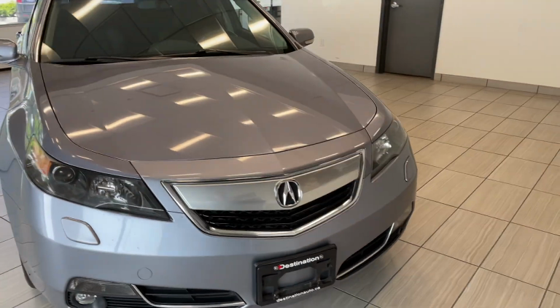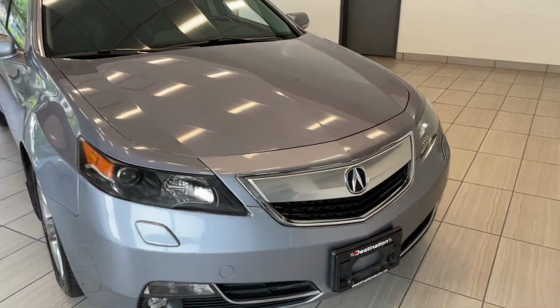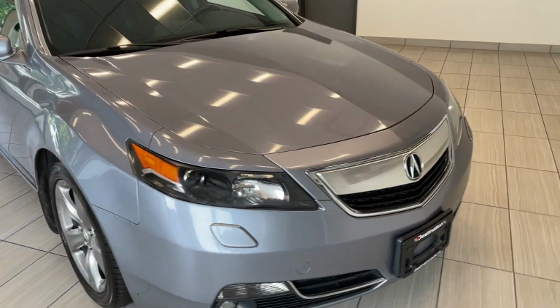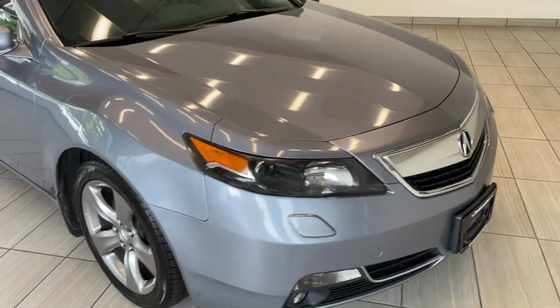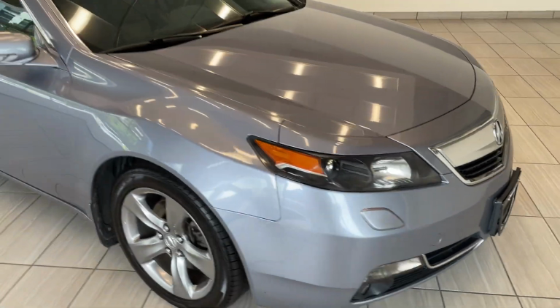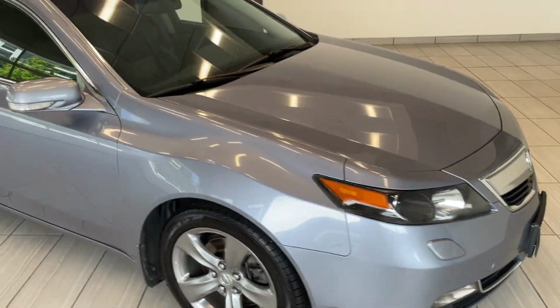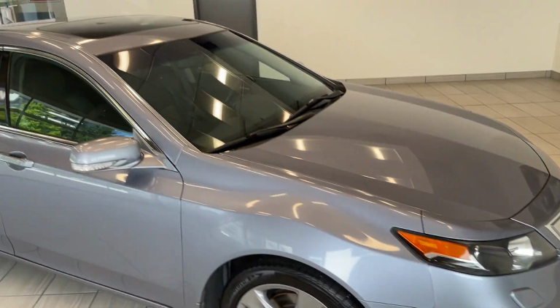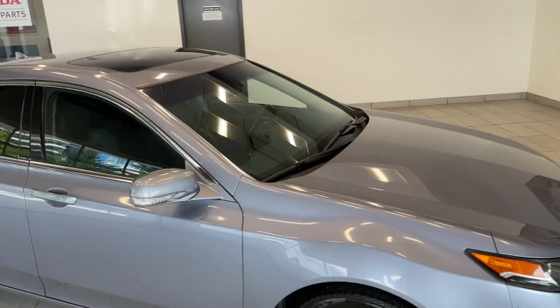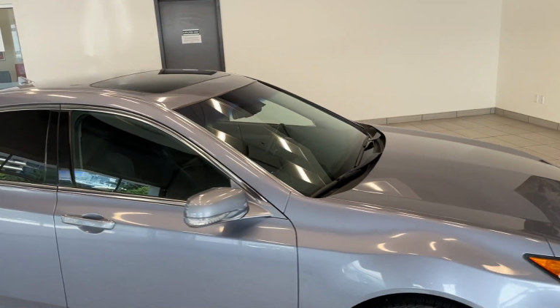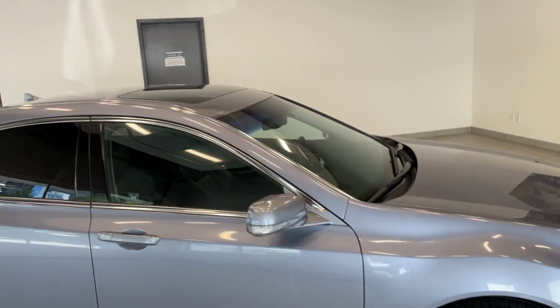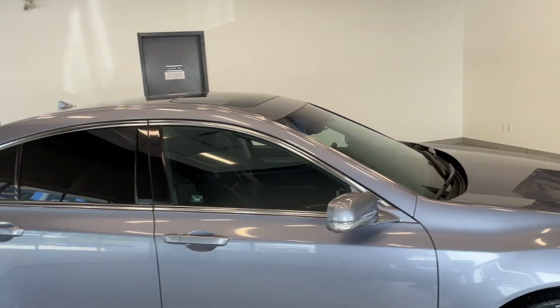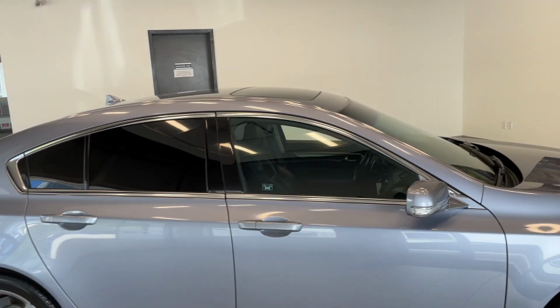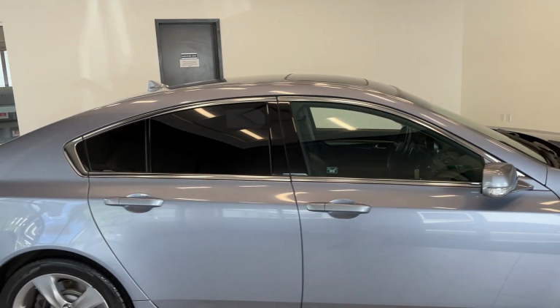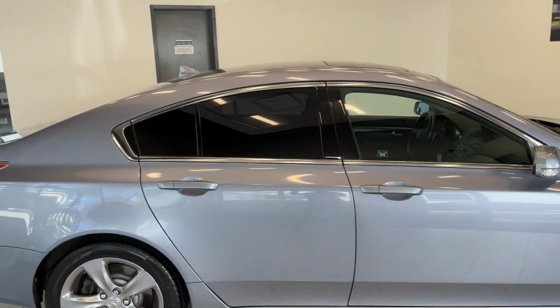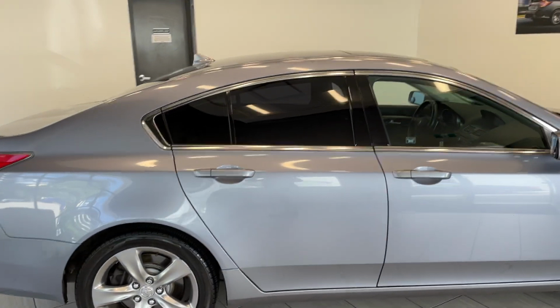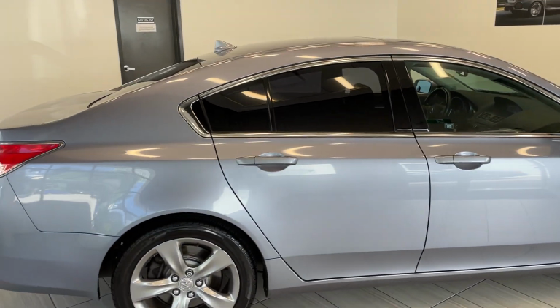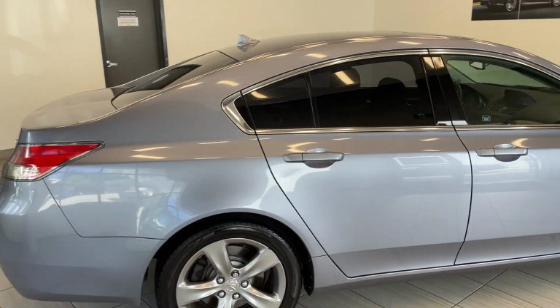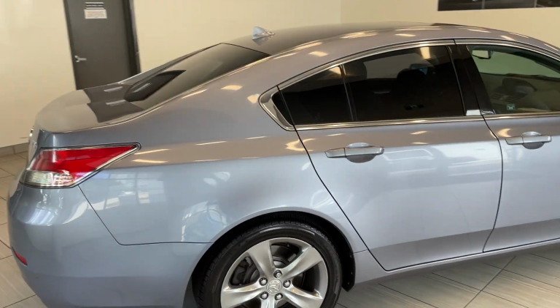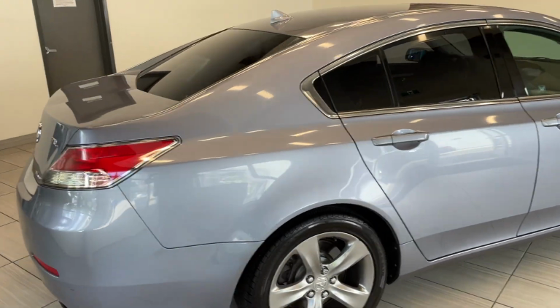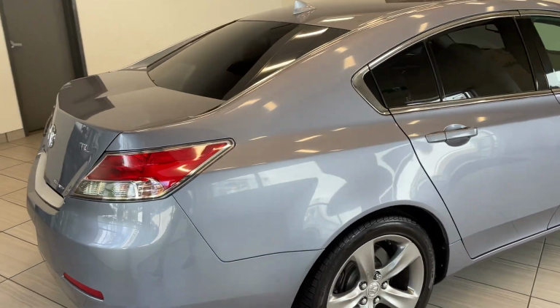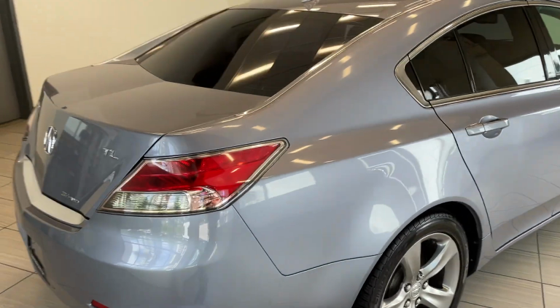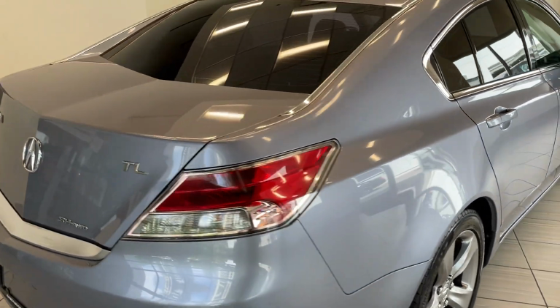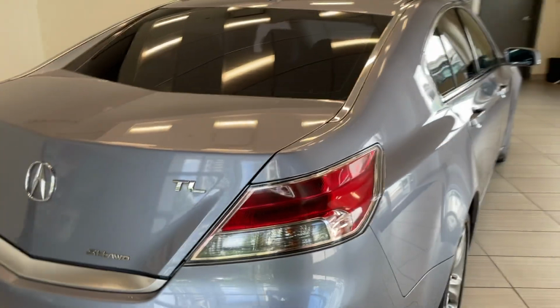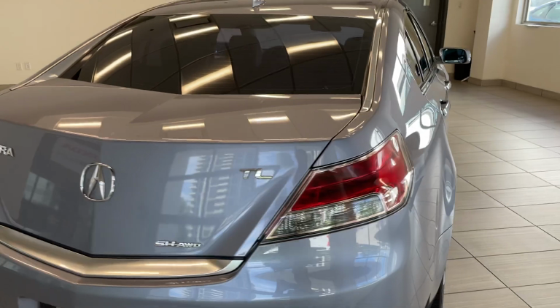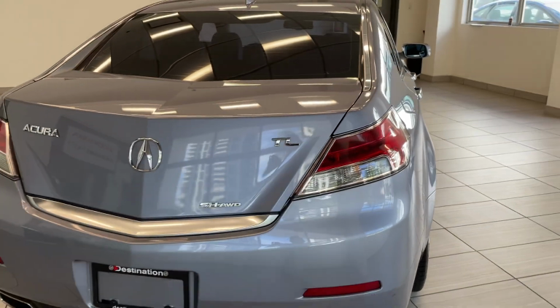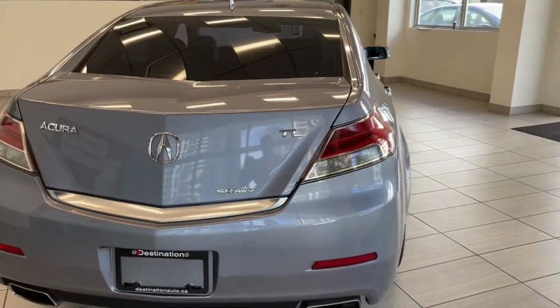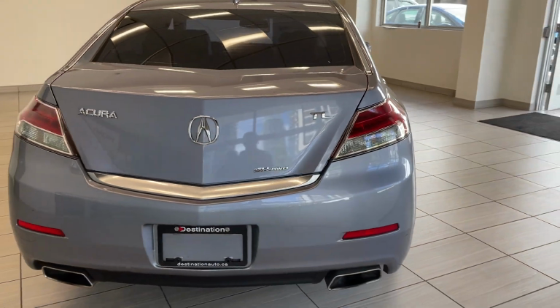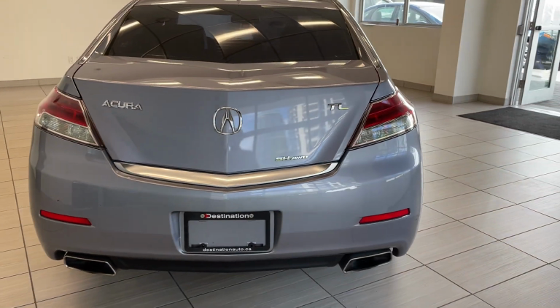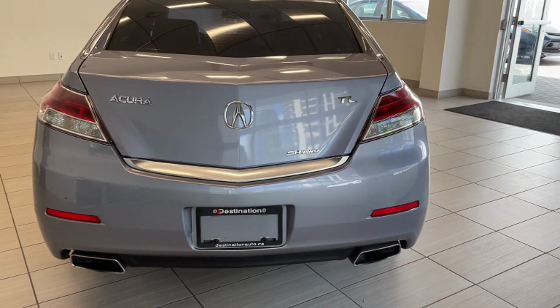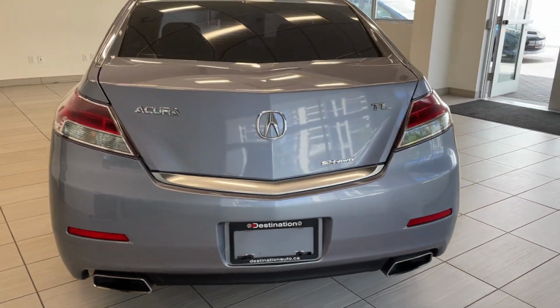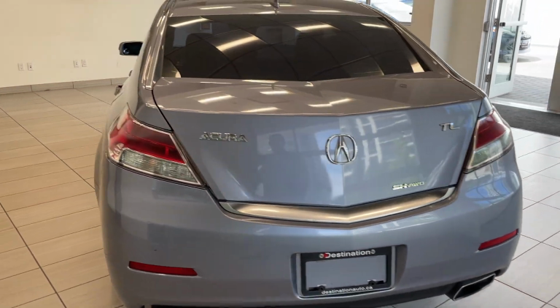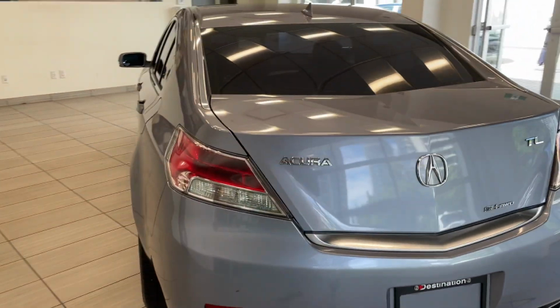Moving around to the side here, you can see we've got those nice large alloy wheels, sunroof up on top, rear windows are tinted as well. A nice touch on the sedan. And it's all wheel drive. Cool exhaust there, it looks really good.